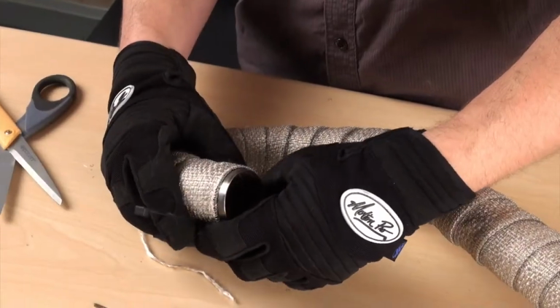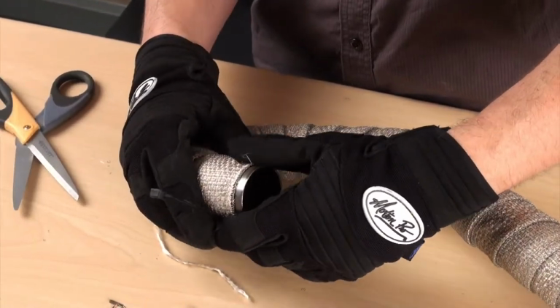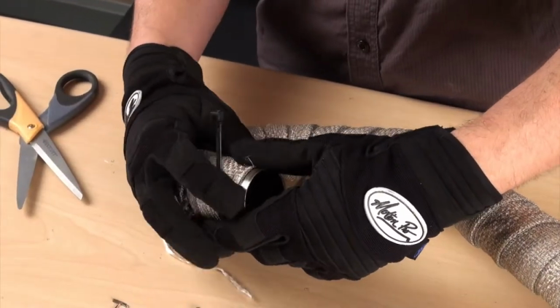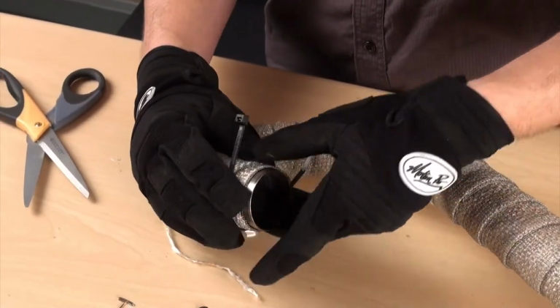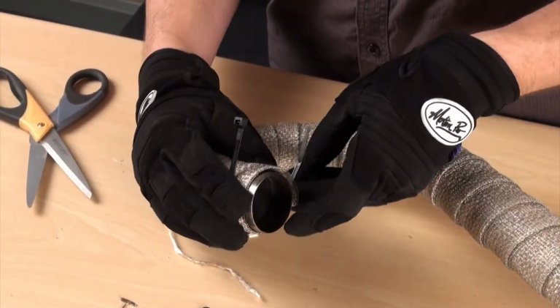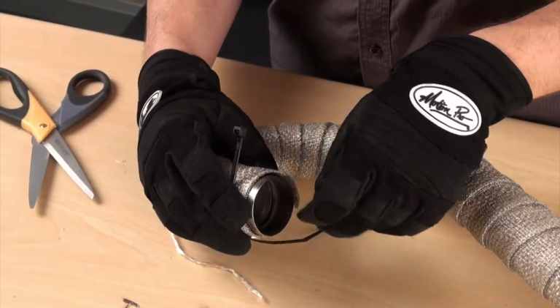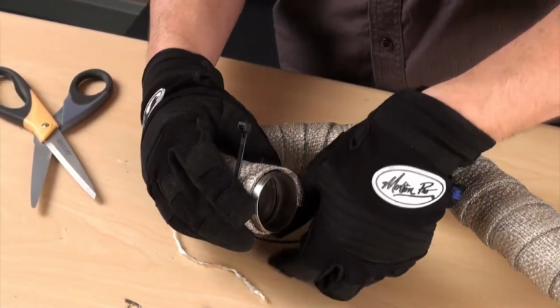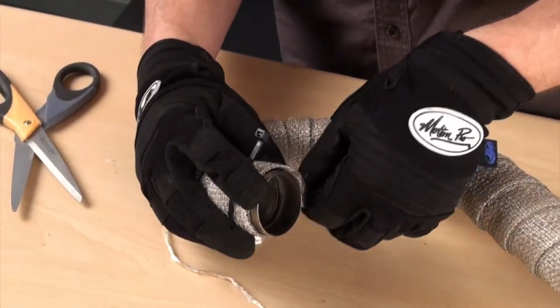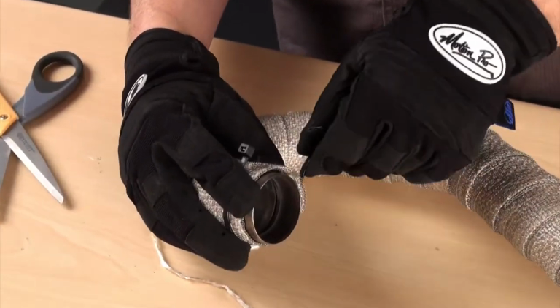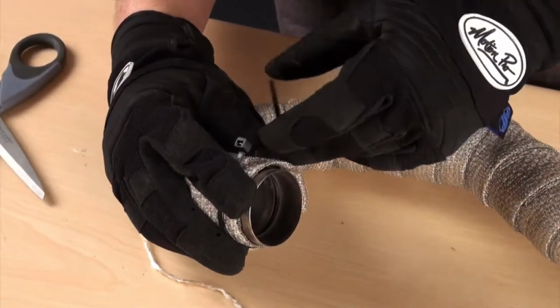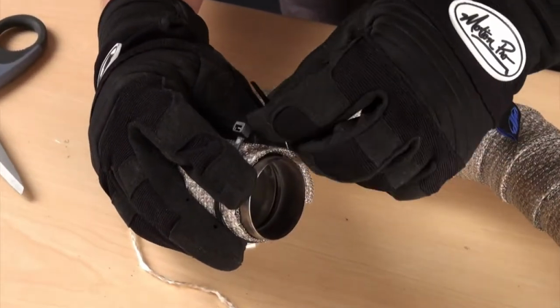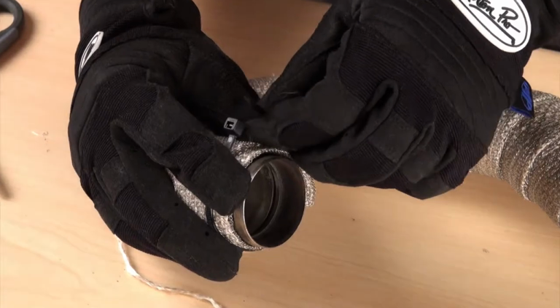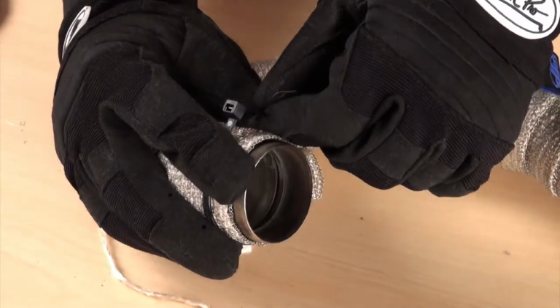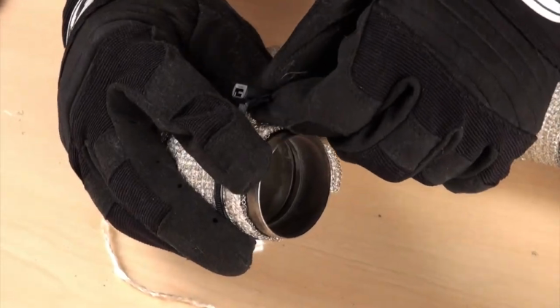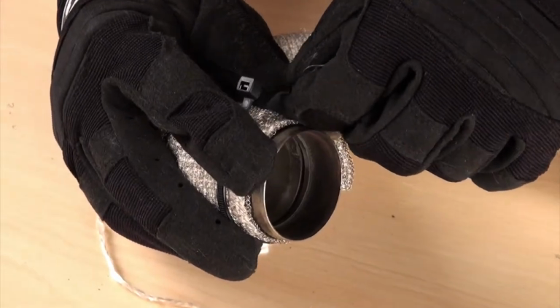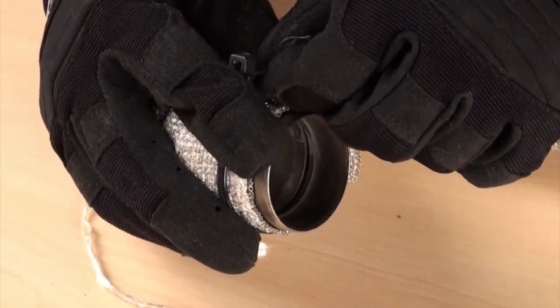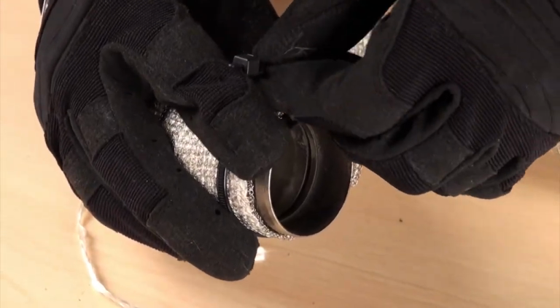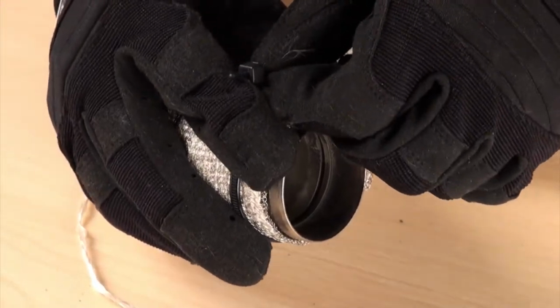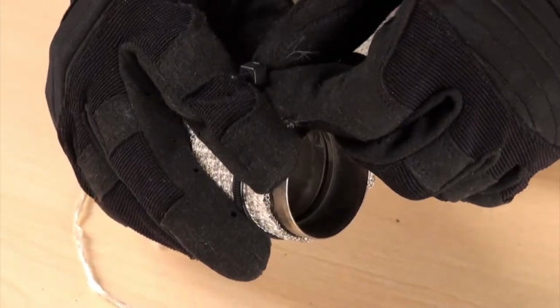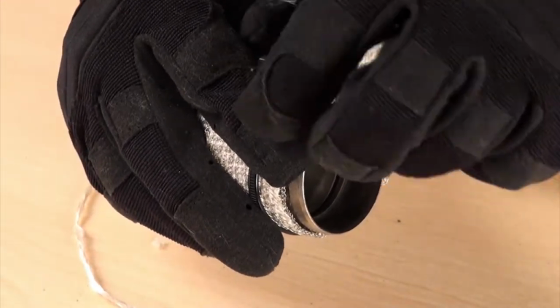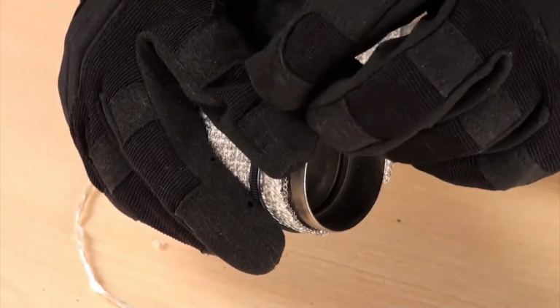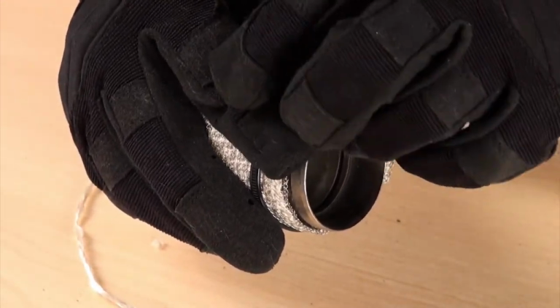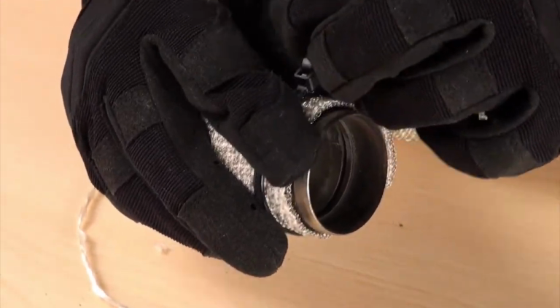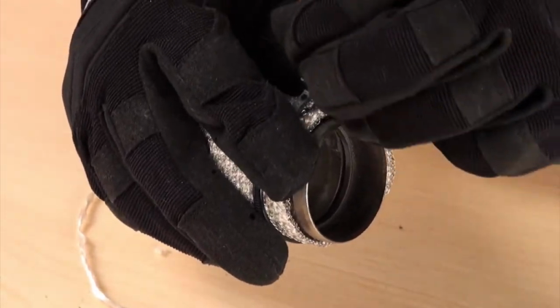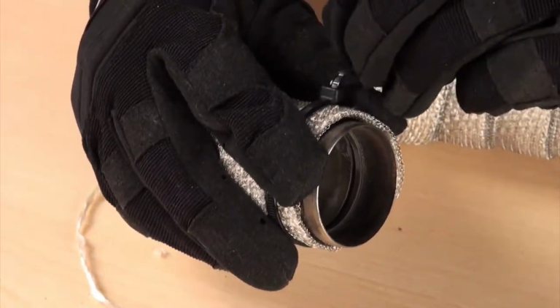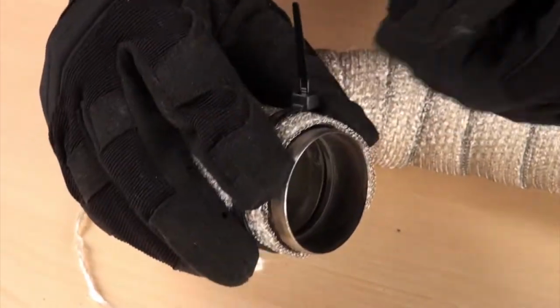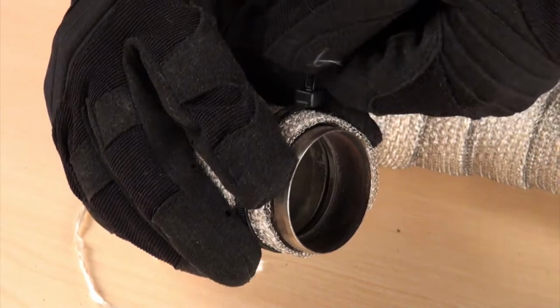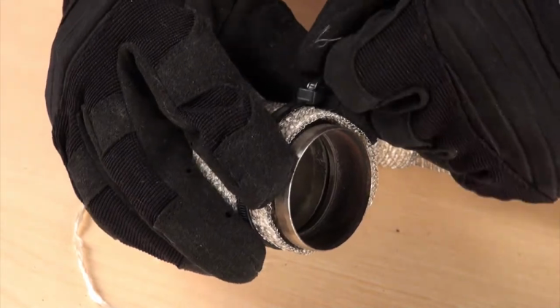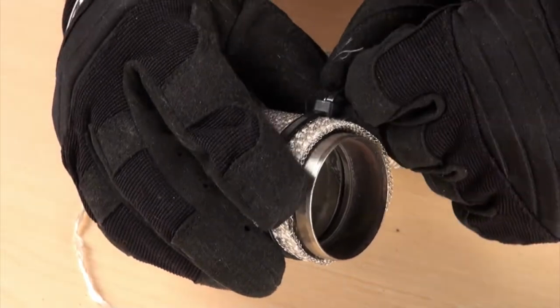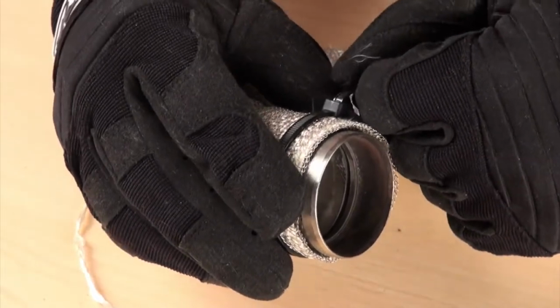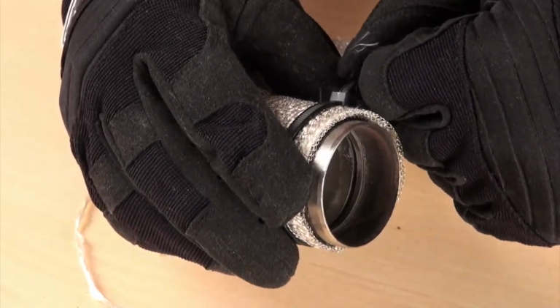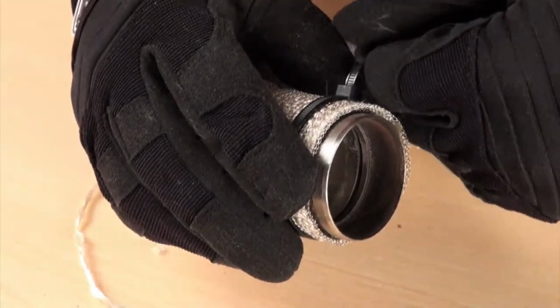Here's a little insider's tip: to hold the wrap in place temporarily, use a plastic zip tie on the end. This will help keep everything nice and tight and allow you to use two hands when you install and secure the metal locking tie.